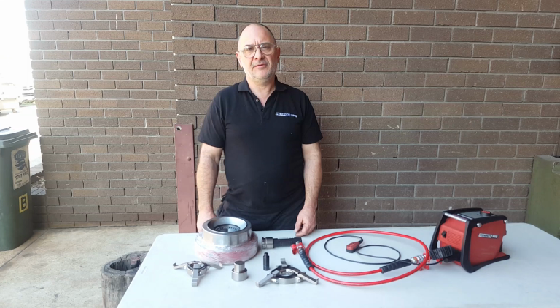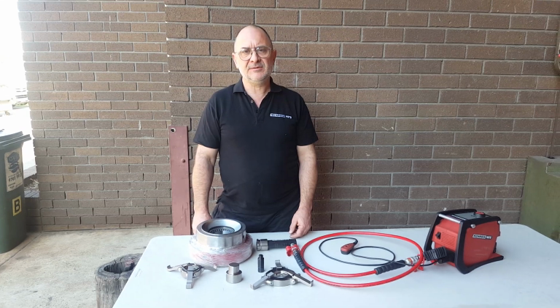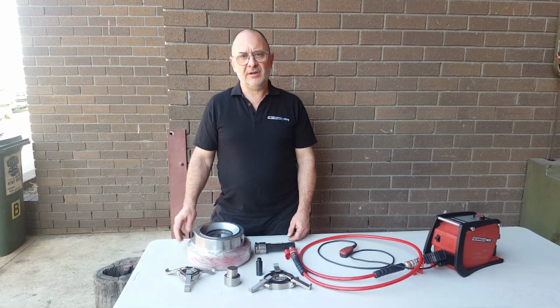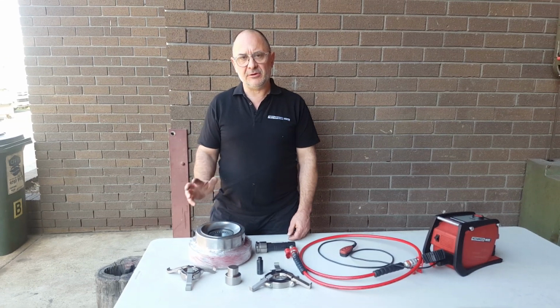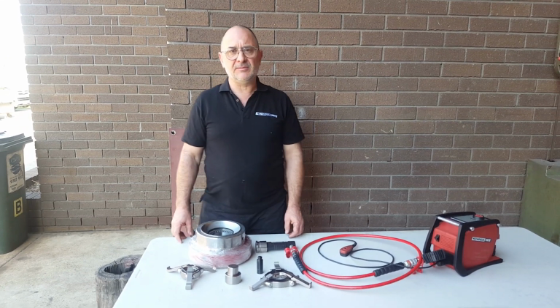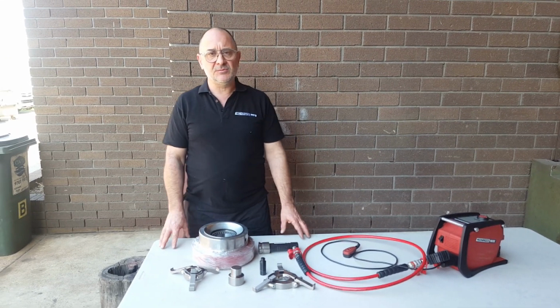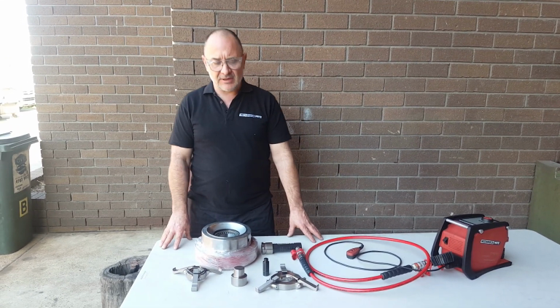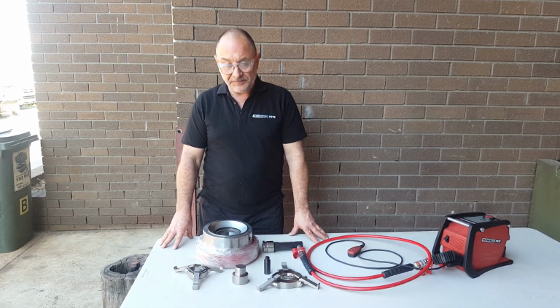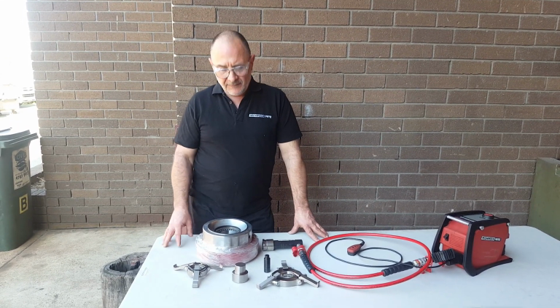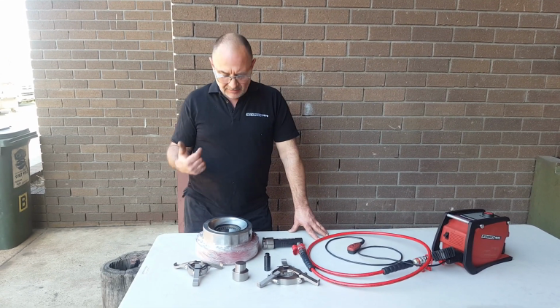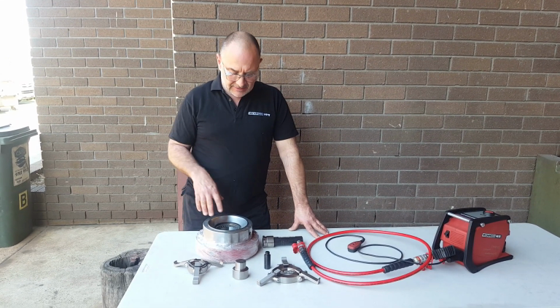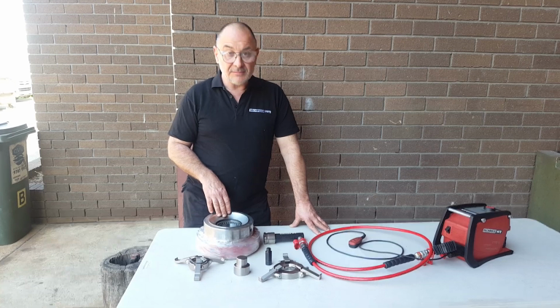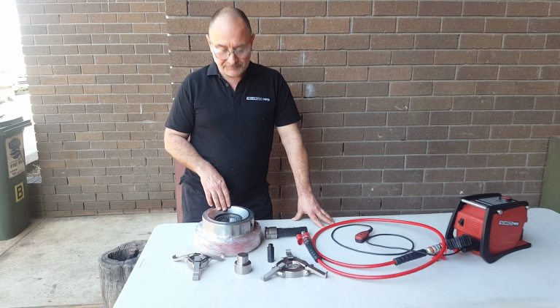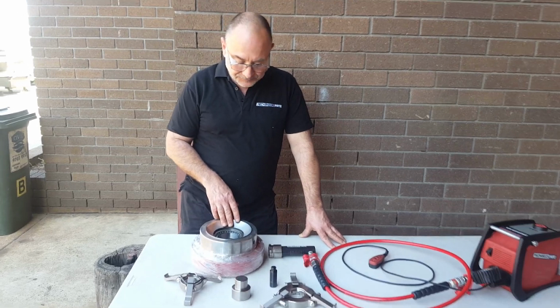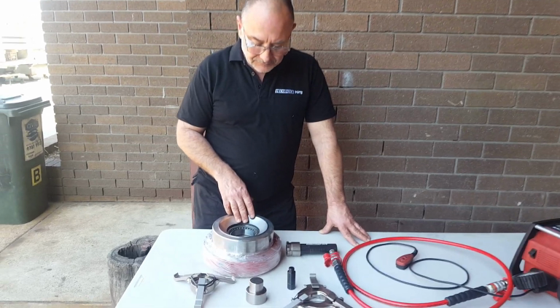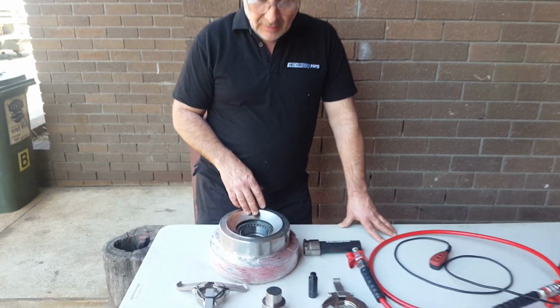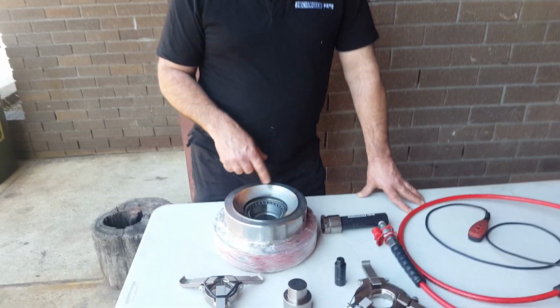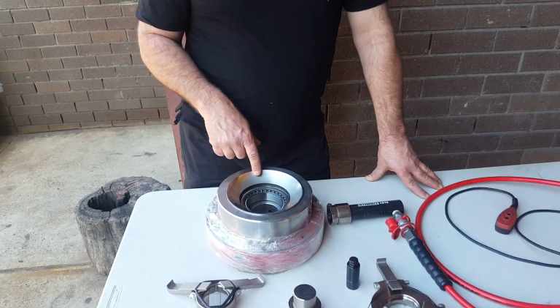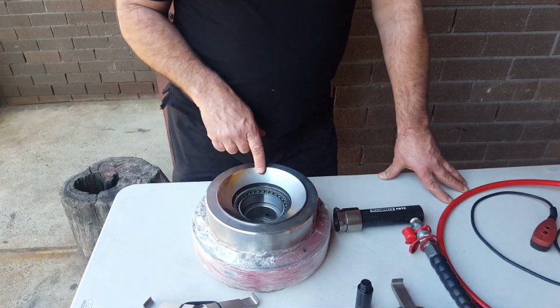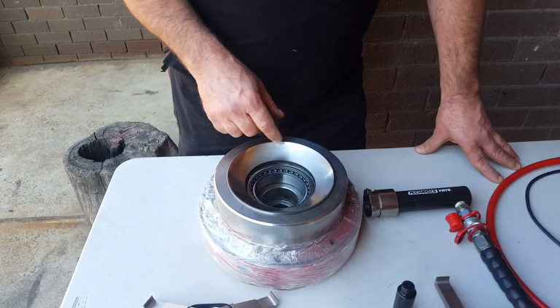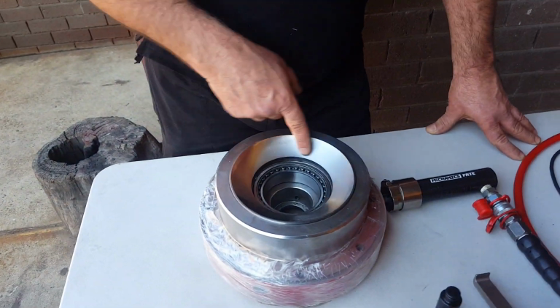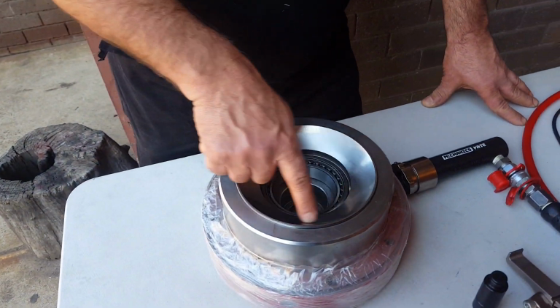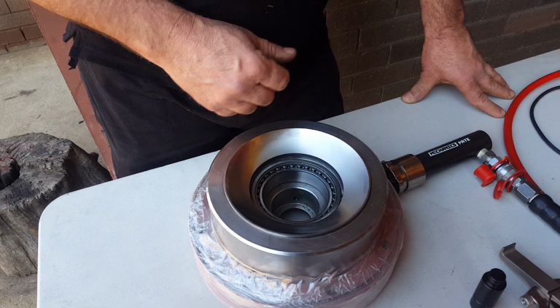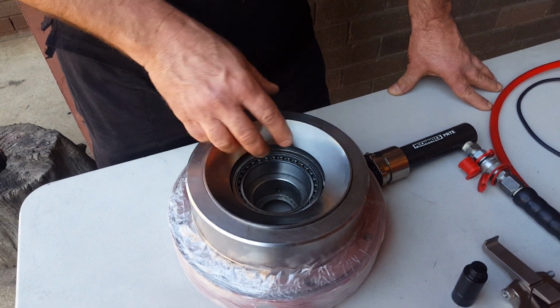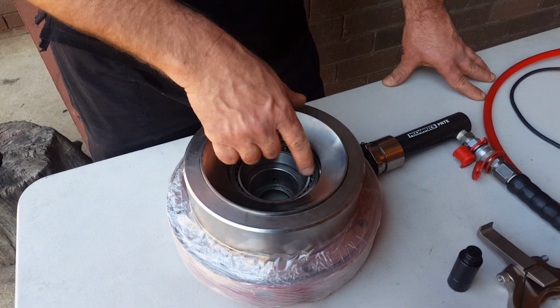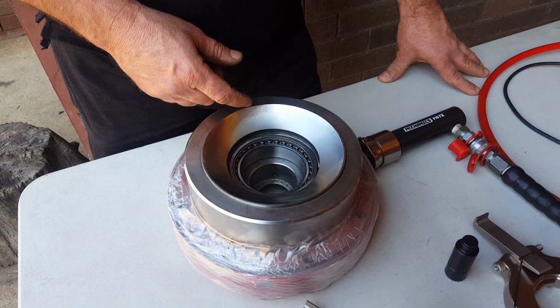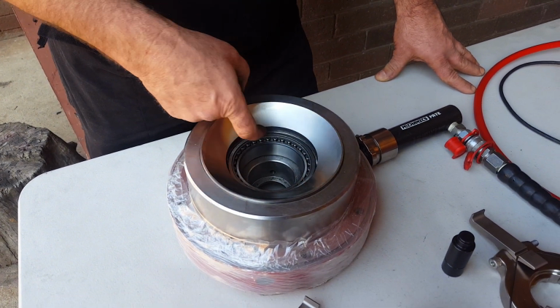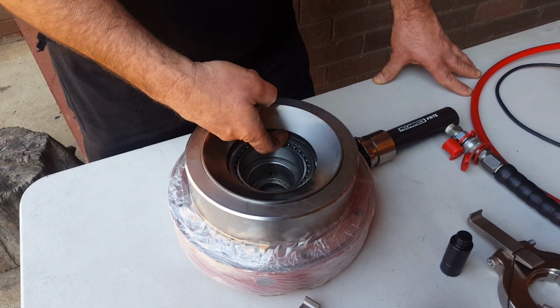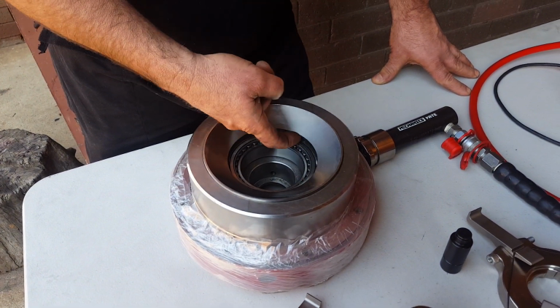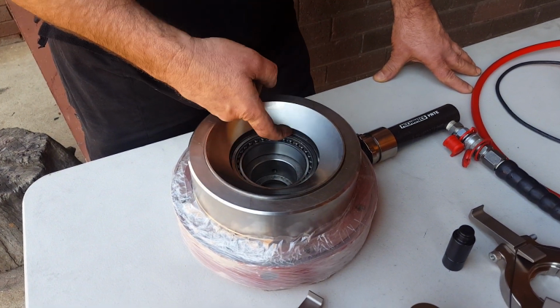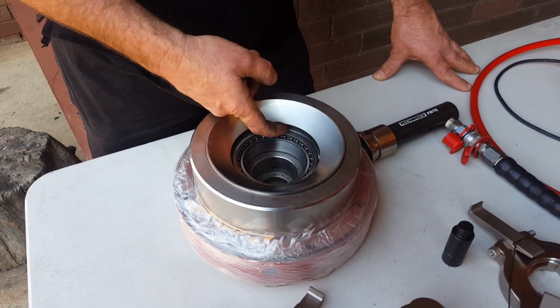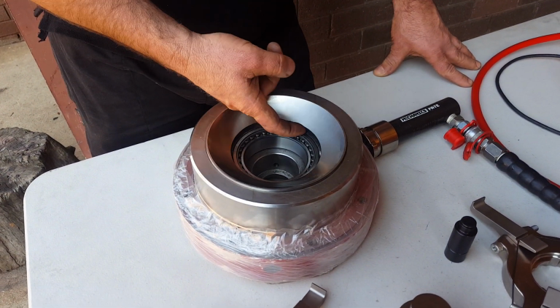I'm Ben from Mechanics. We're here showing you a custom job we're doing for a customer. Come in close, you can have a look. We've got two bearings we need to remove in here — a circle thrust bearing and a needle bearing. Have a look at the gap that we've got under here; it's quite small.